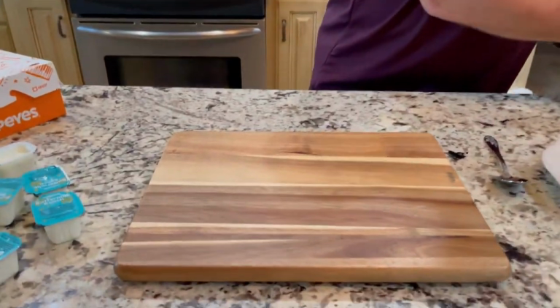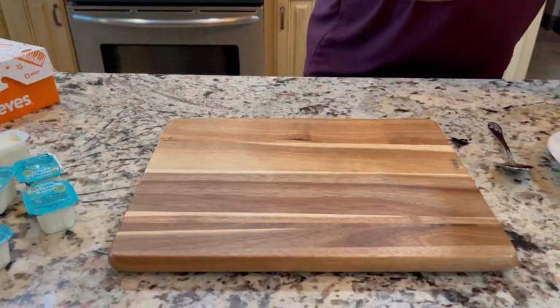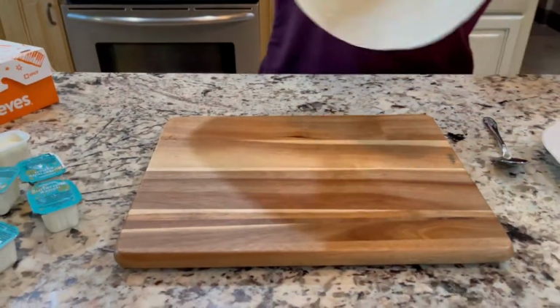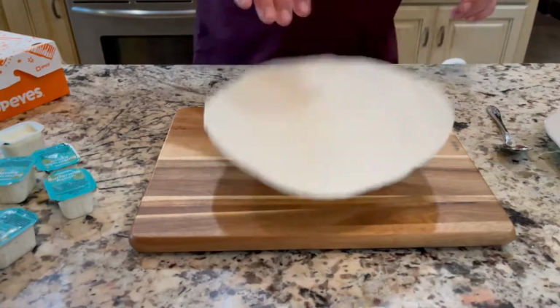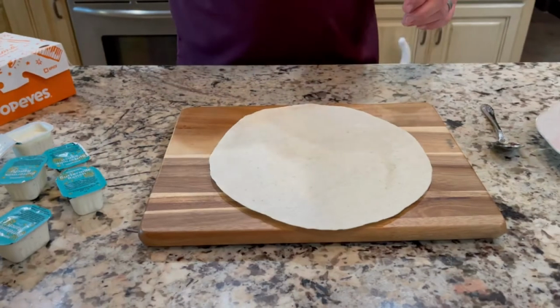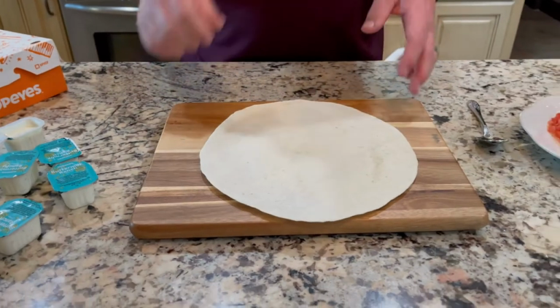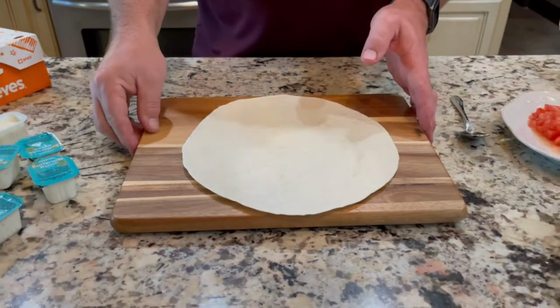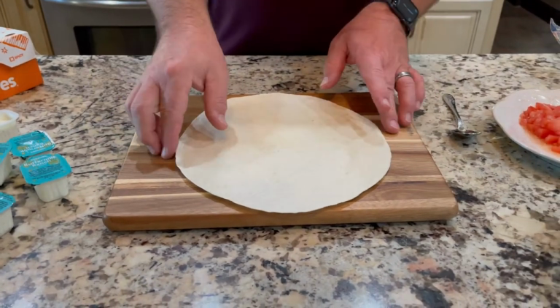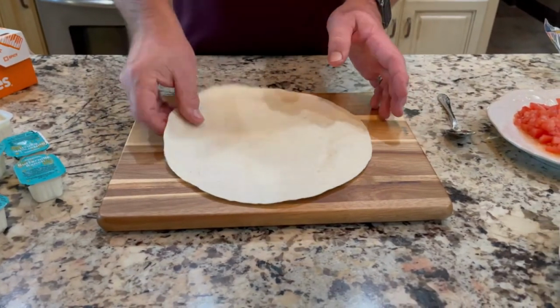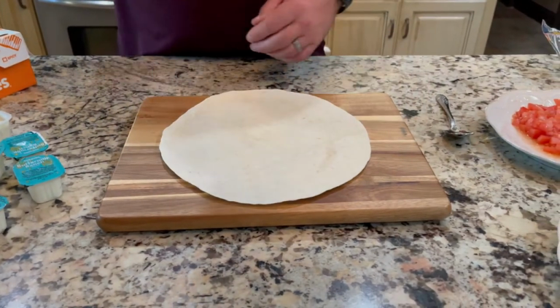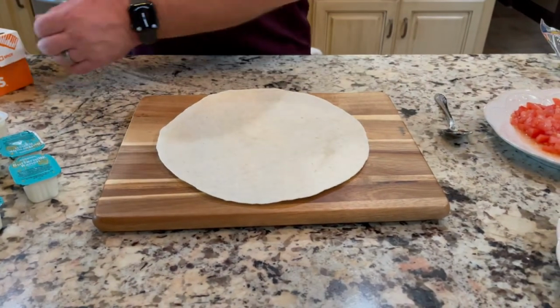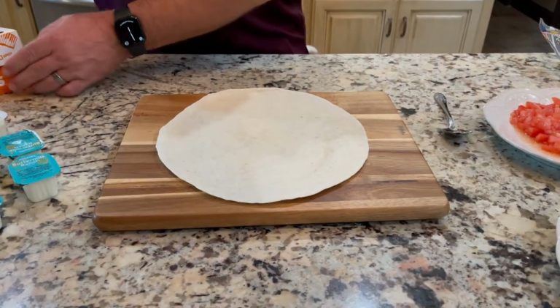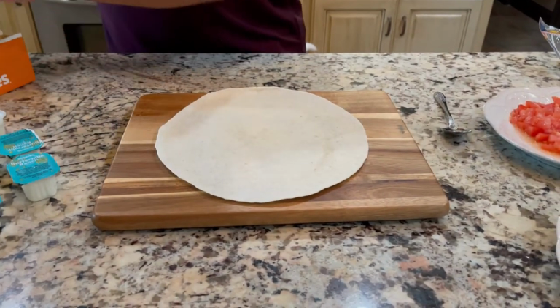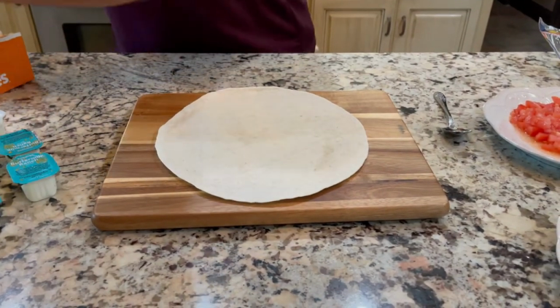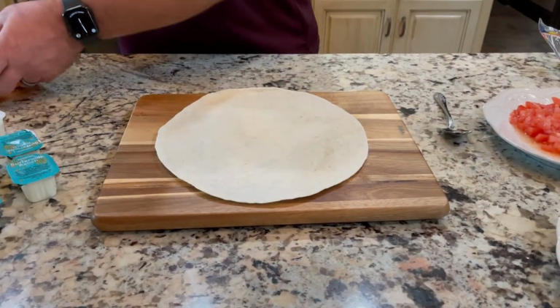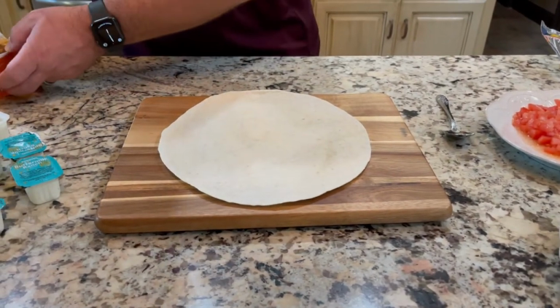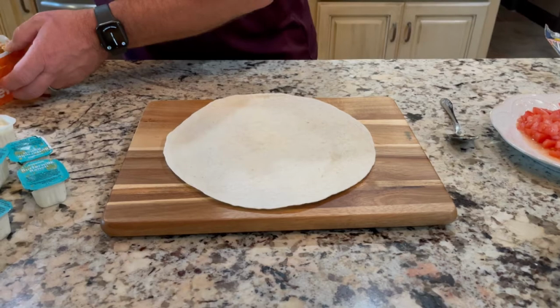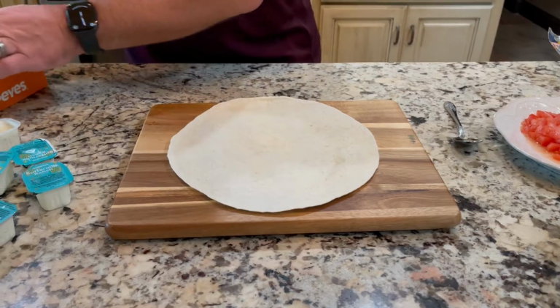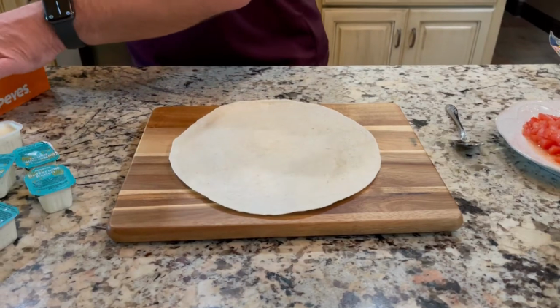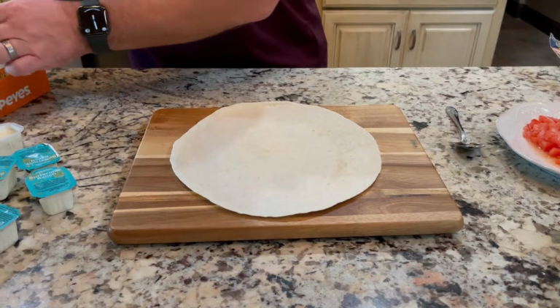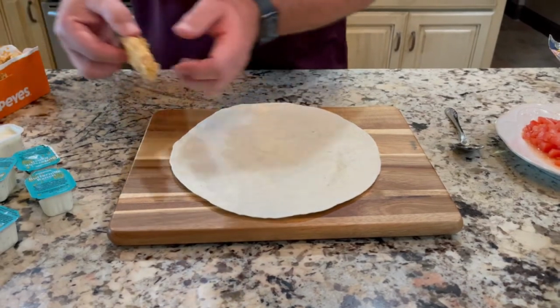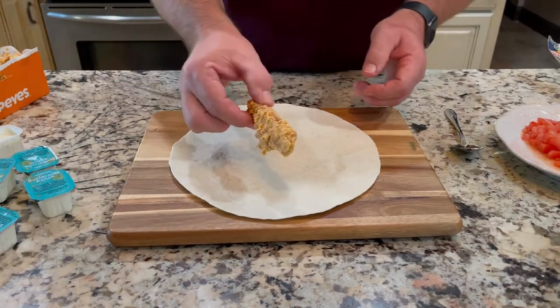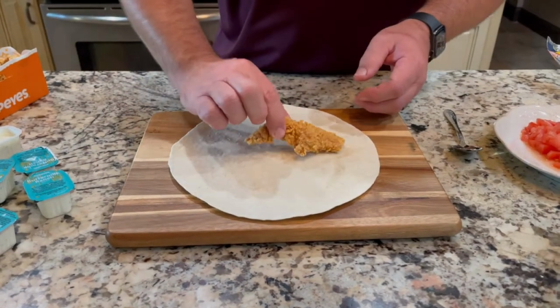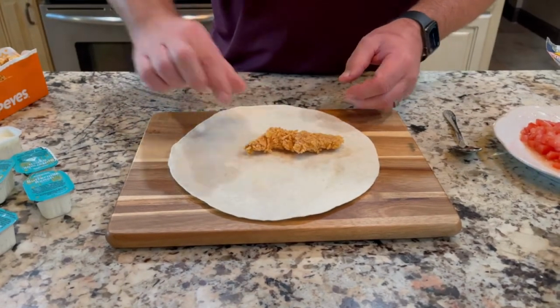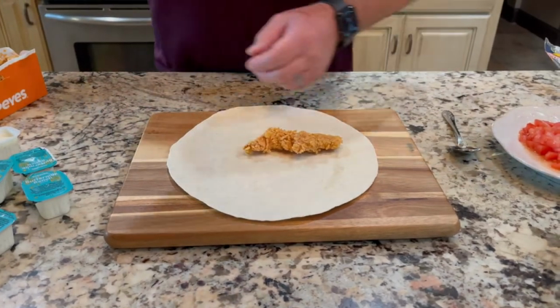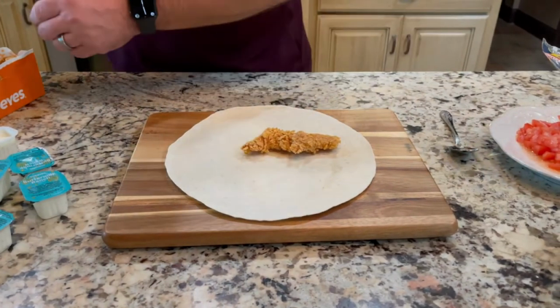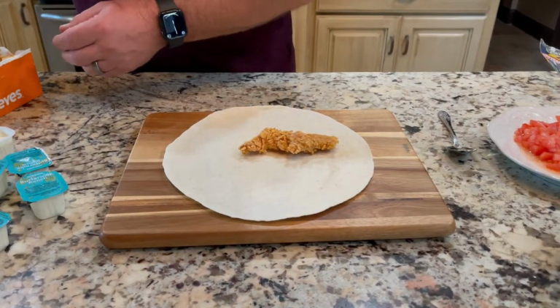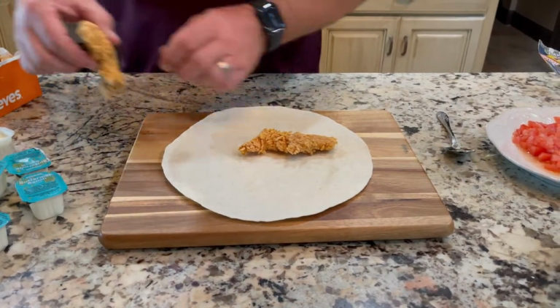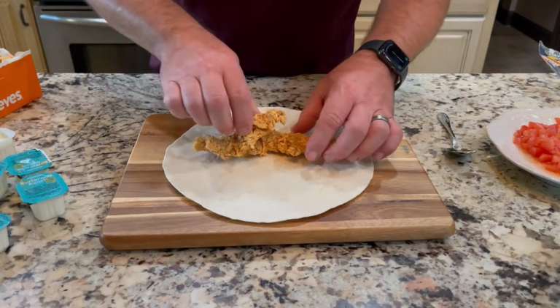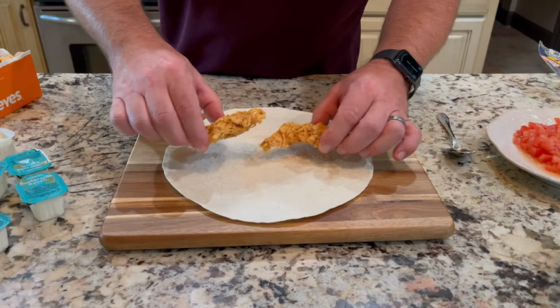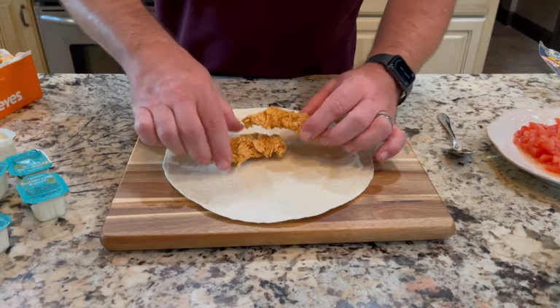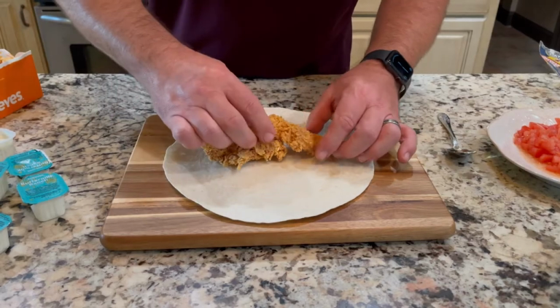Now, get you one large burrito shell. And we're going to grab some chicken tenders and put them in place.